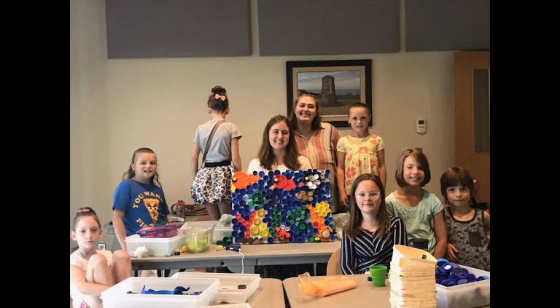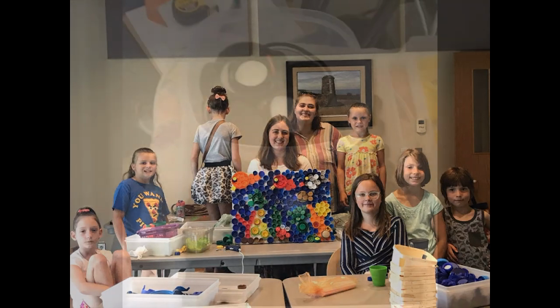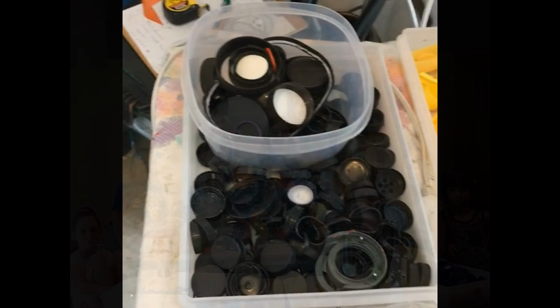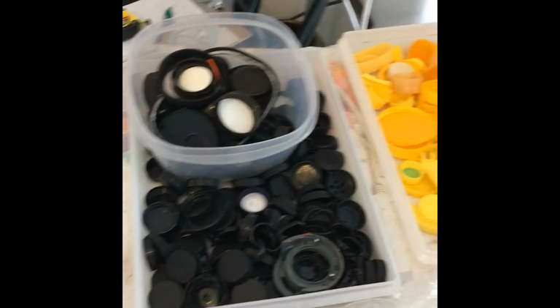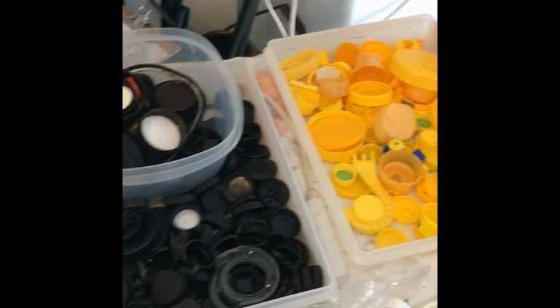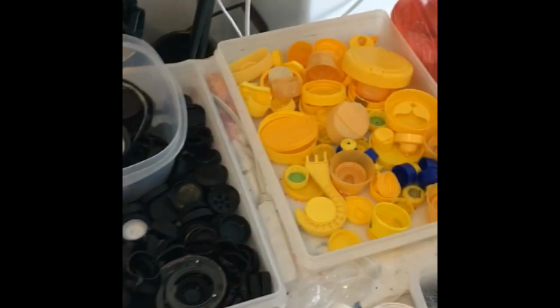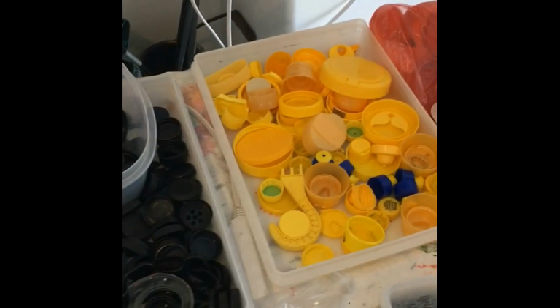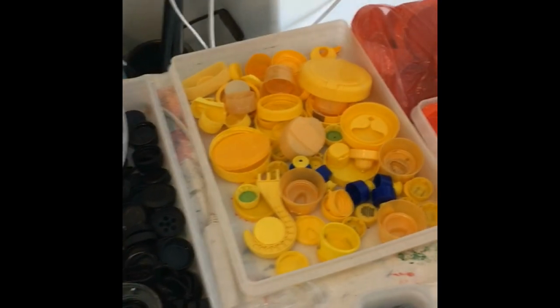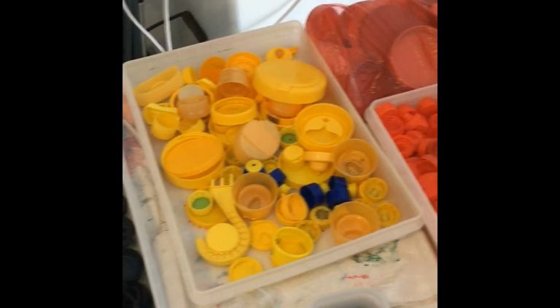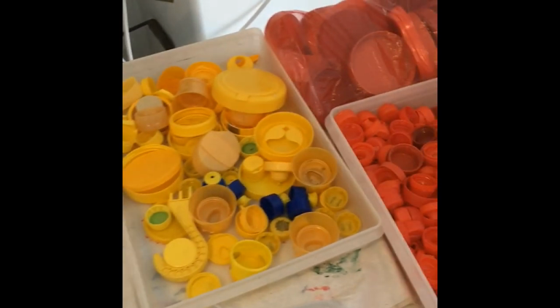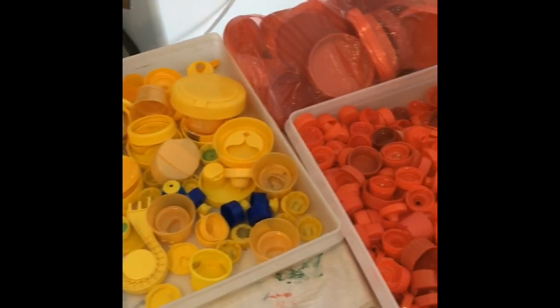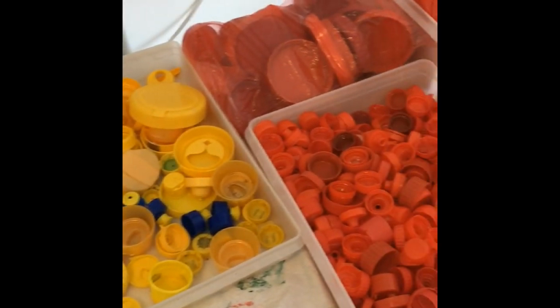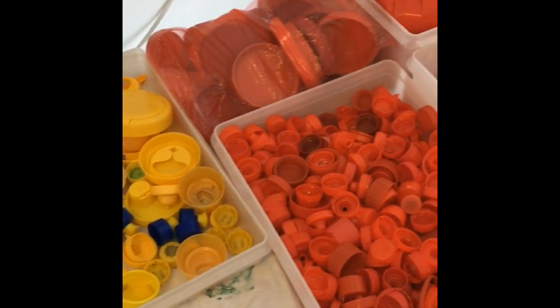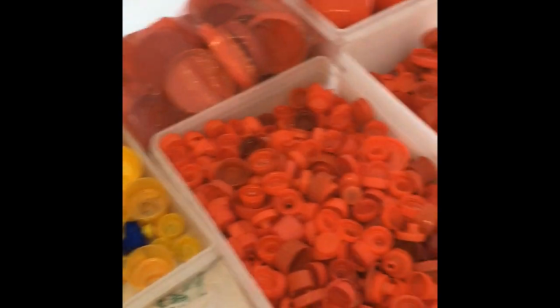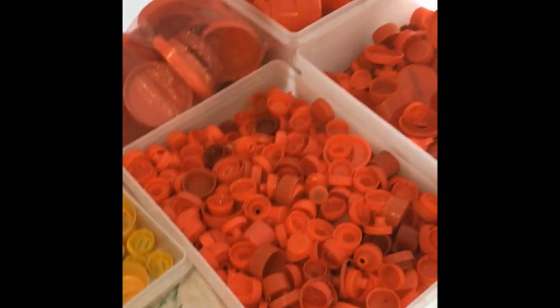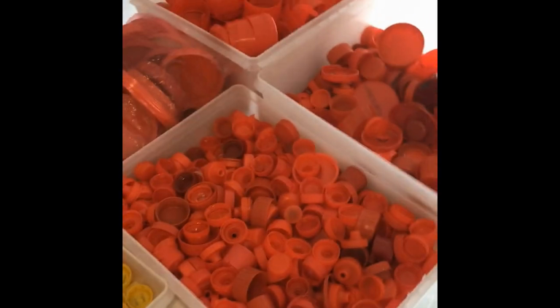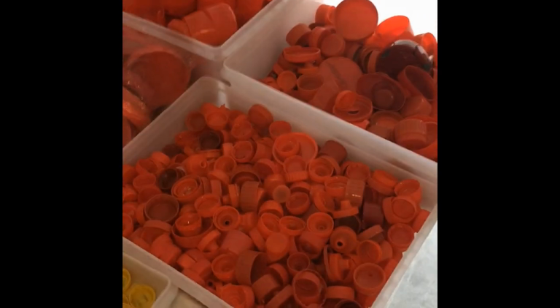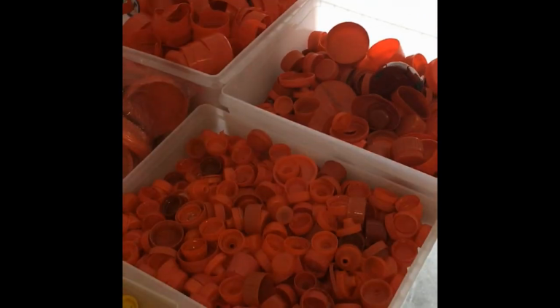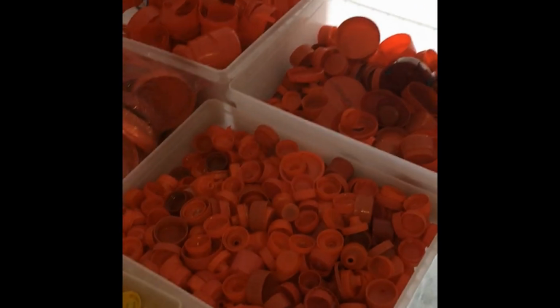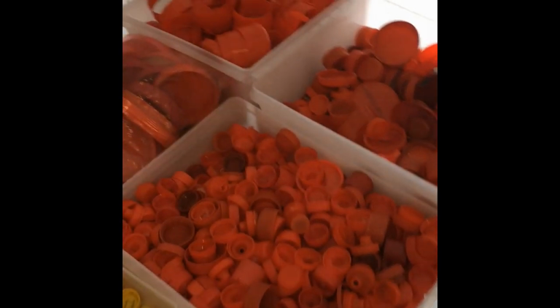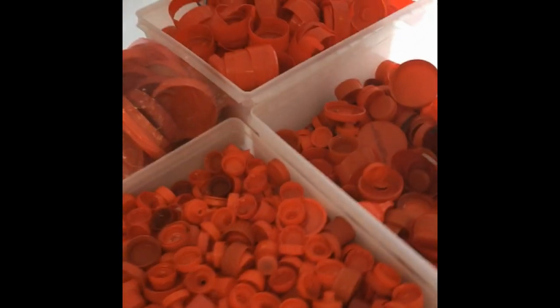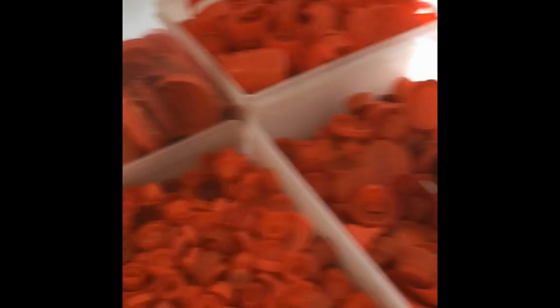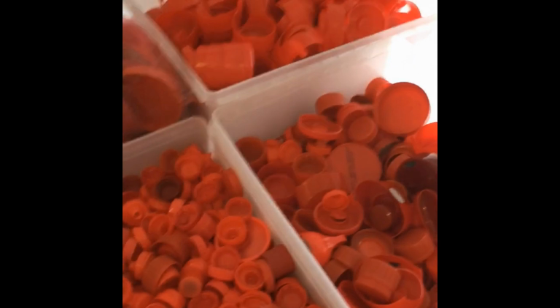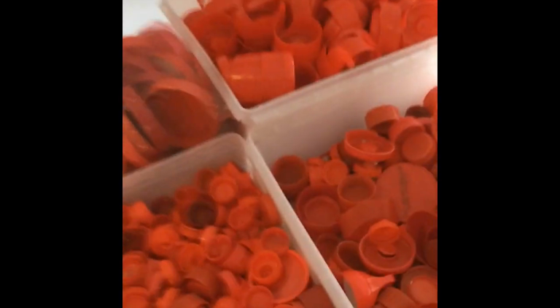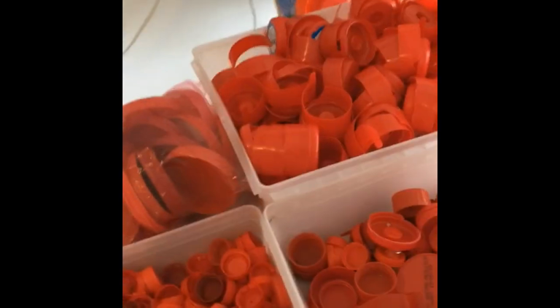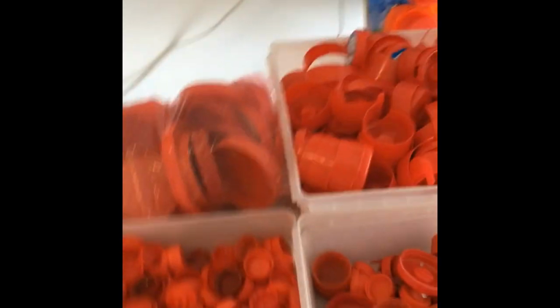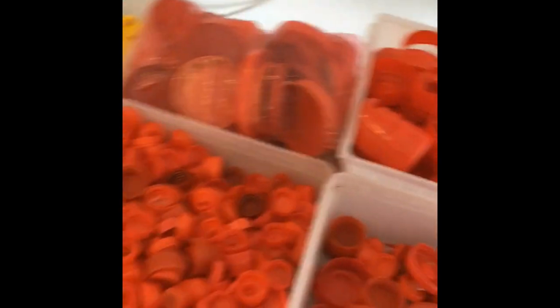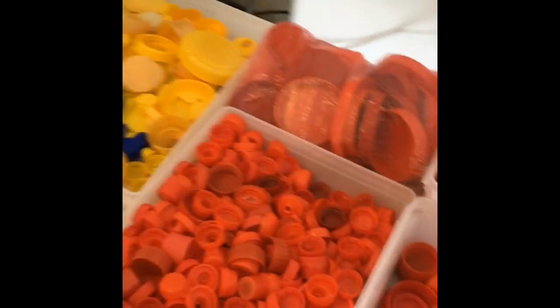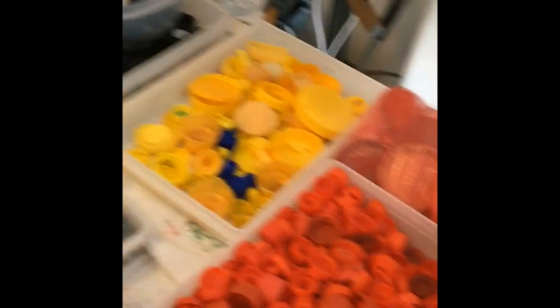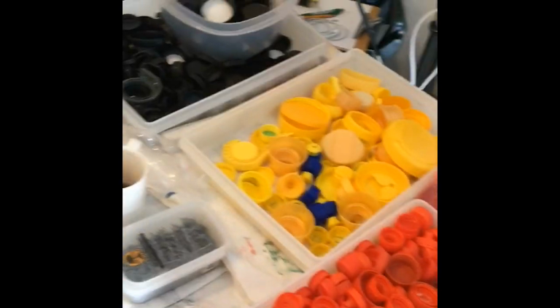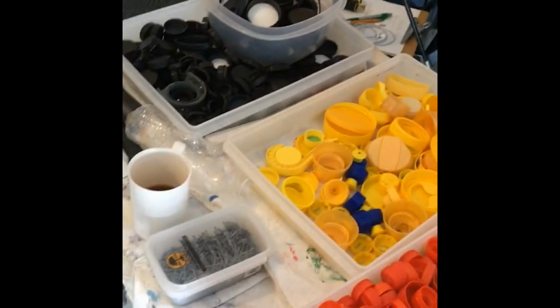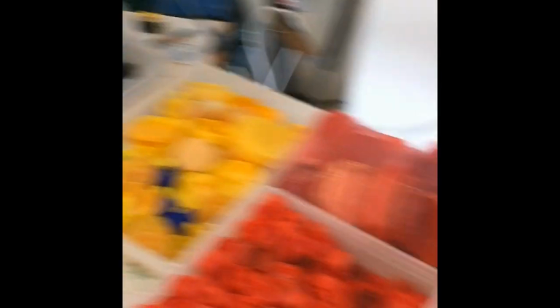A little tour around the mosaic studio on August the 16th. These are the lids that are ready to make a Mi'kmaq star by the youth there.